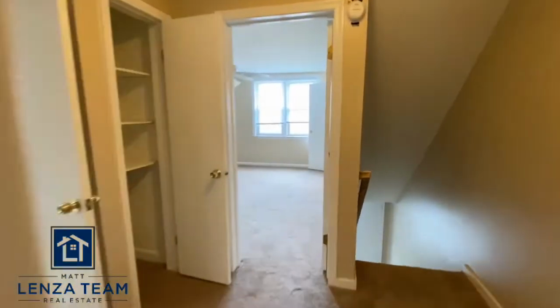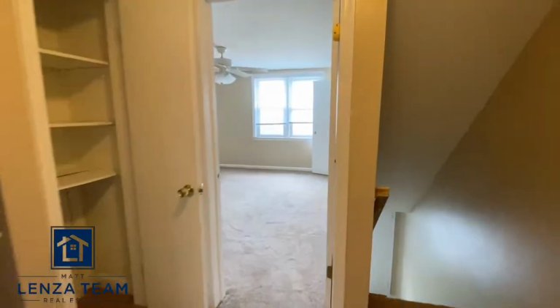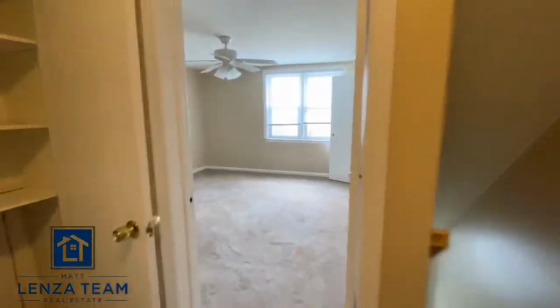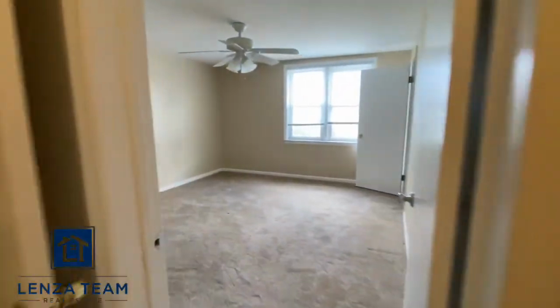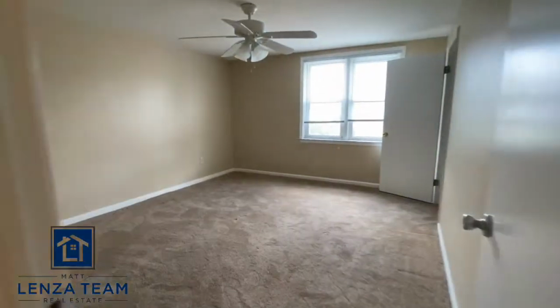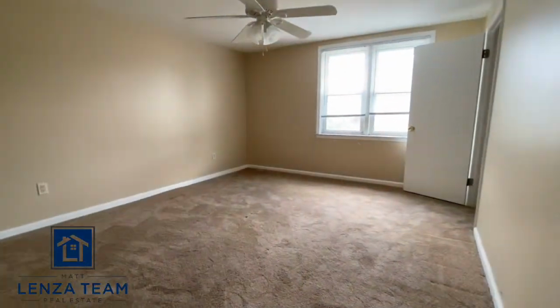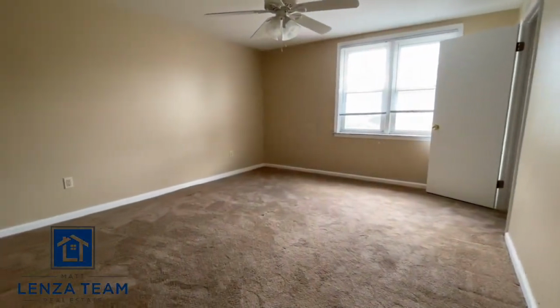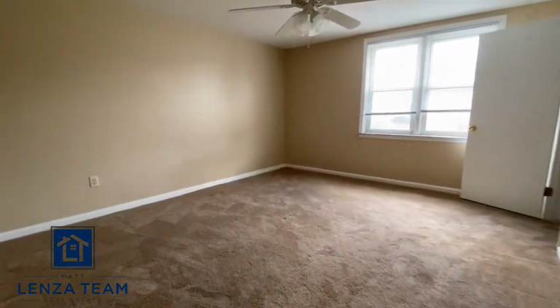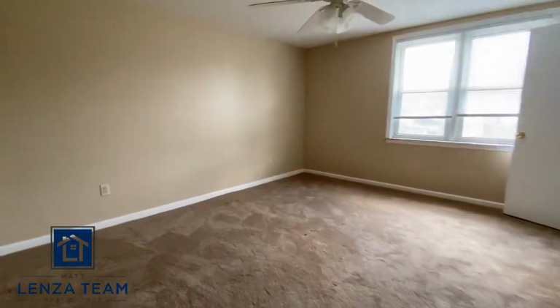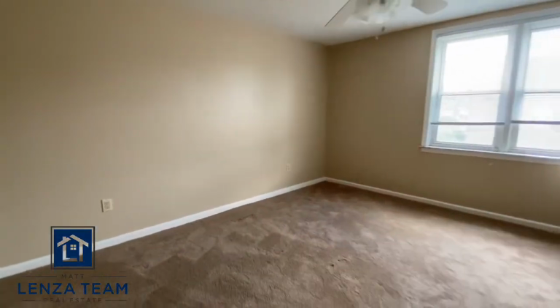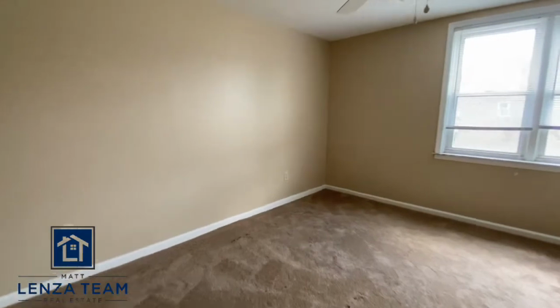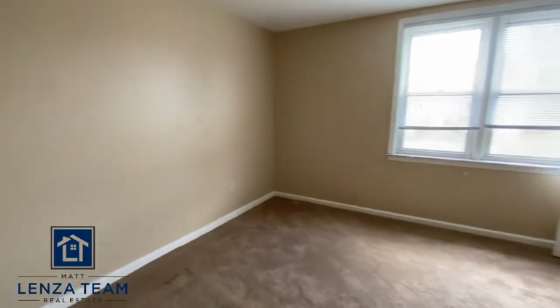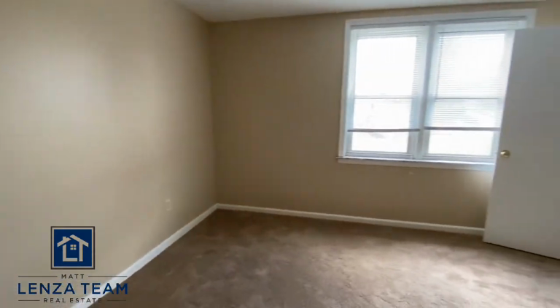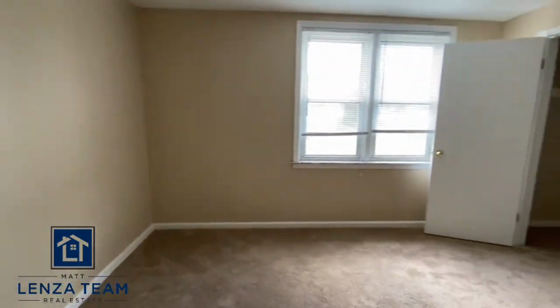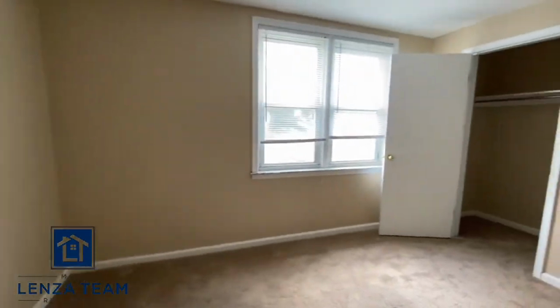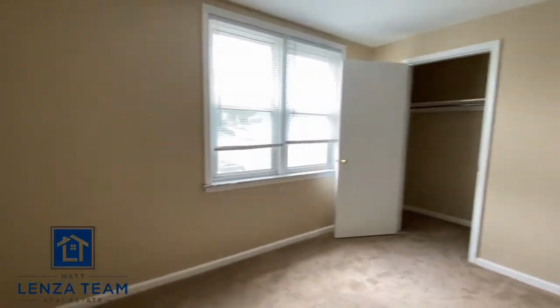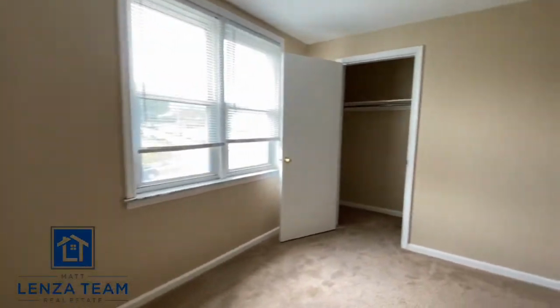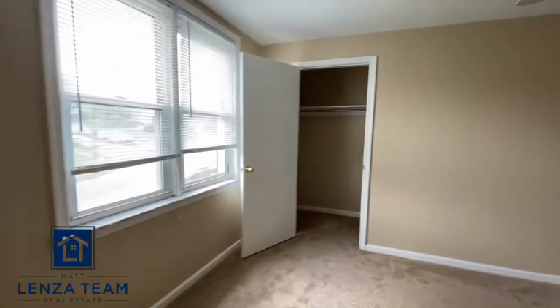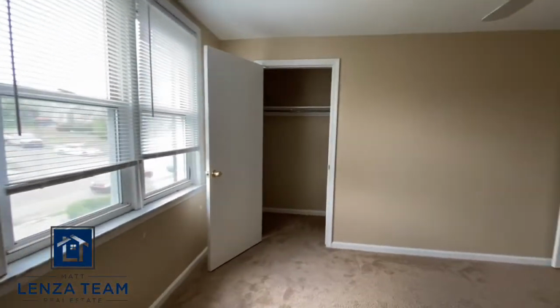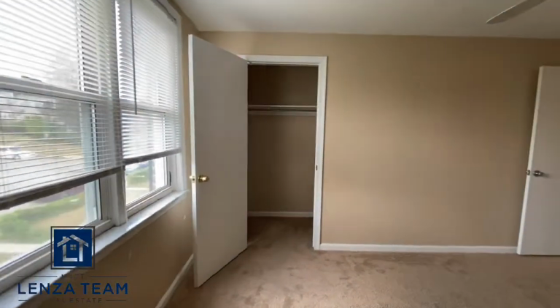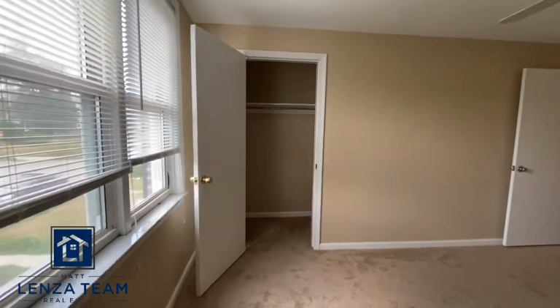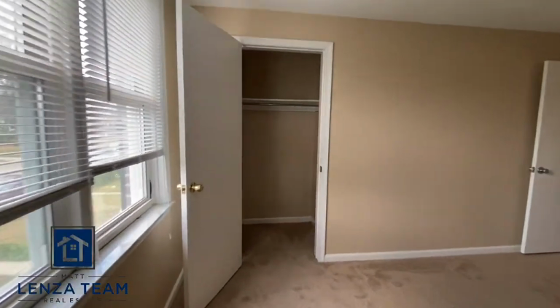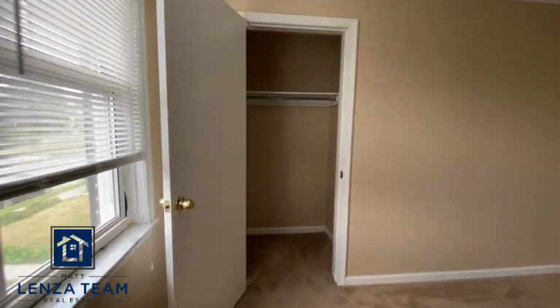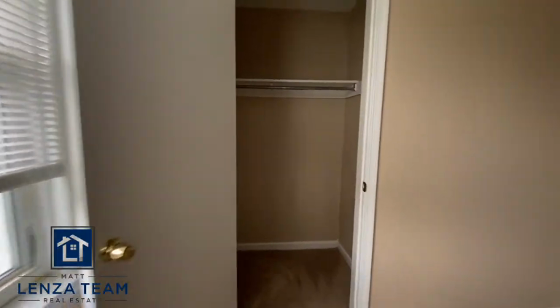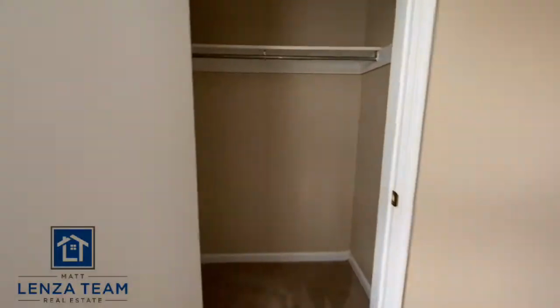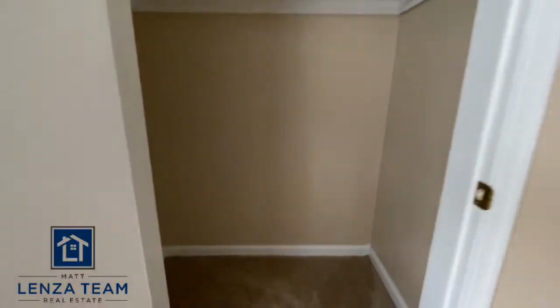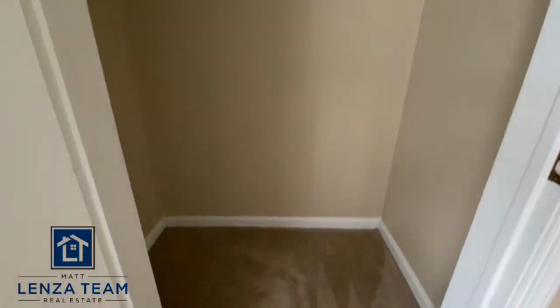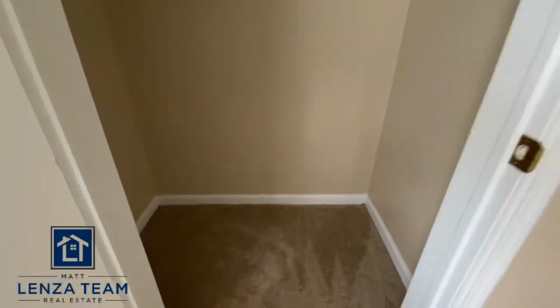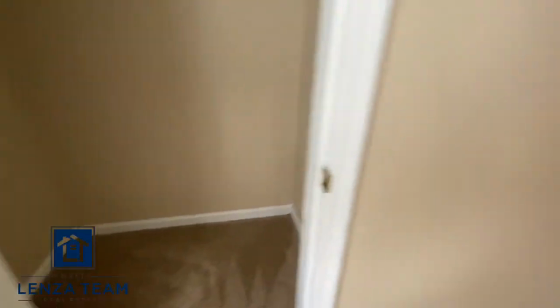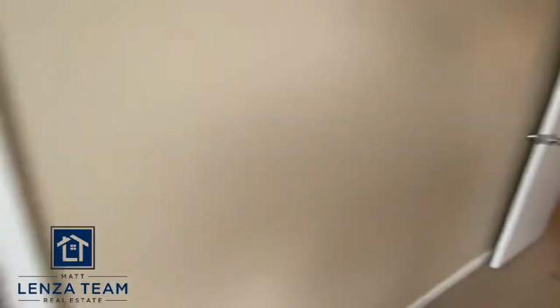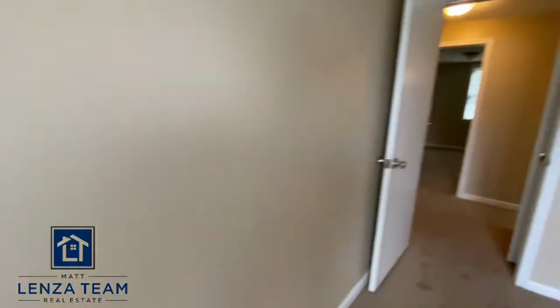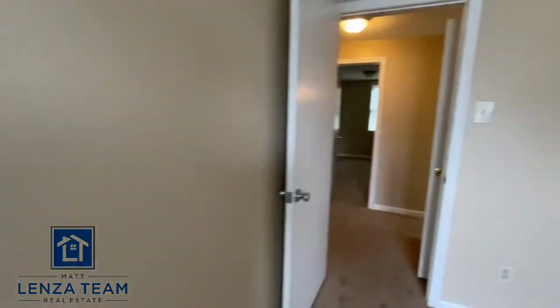The master is a good-sized bedroom — I believe there was a king bed in here before, so it fits easily. There's a good-sized closet as well. Now I'll show you the middle bedroom.